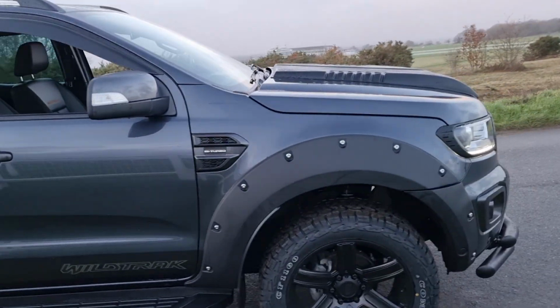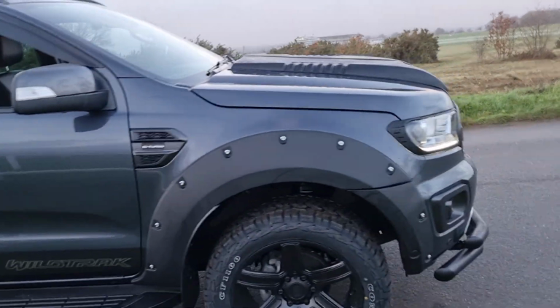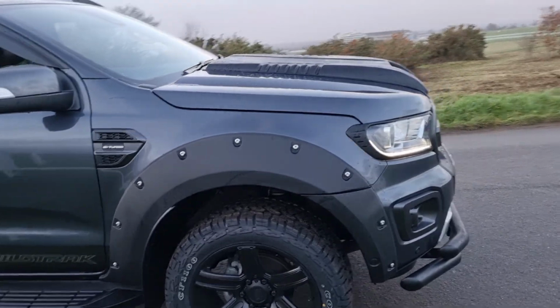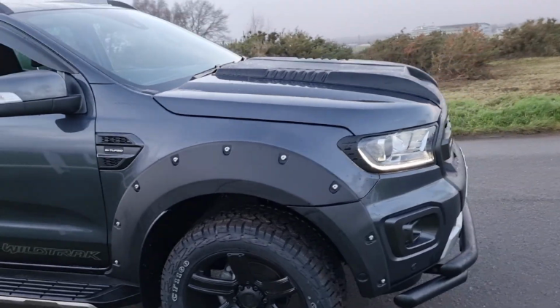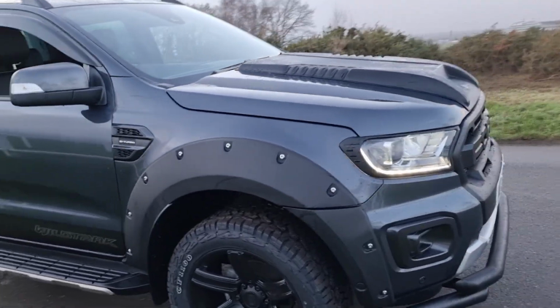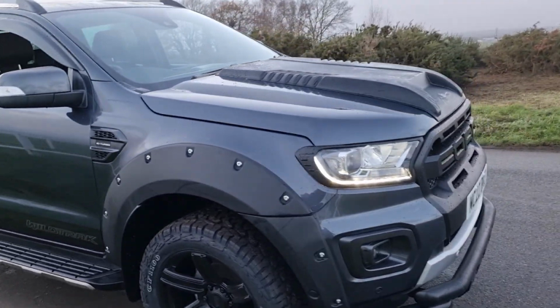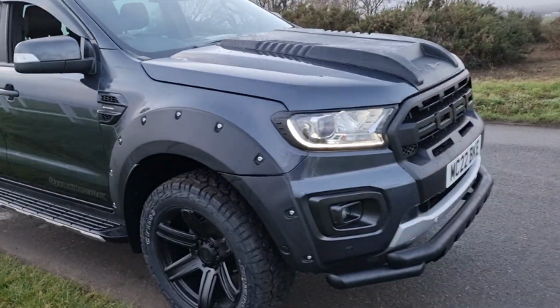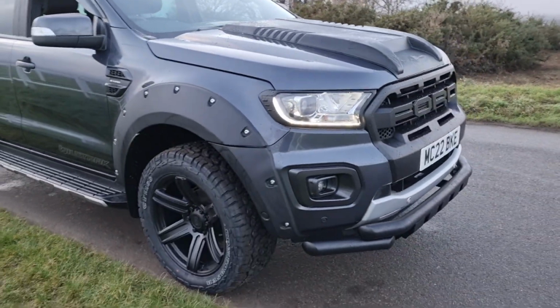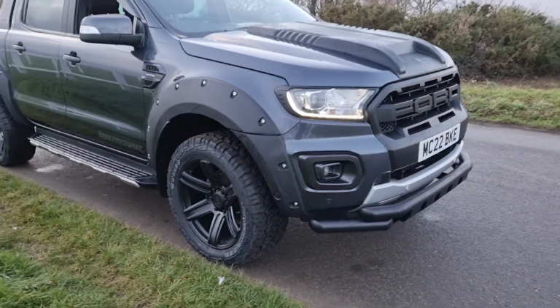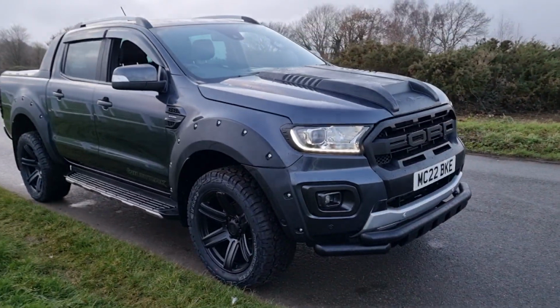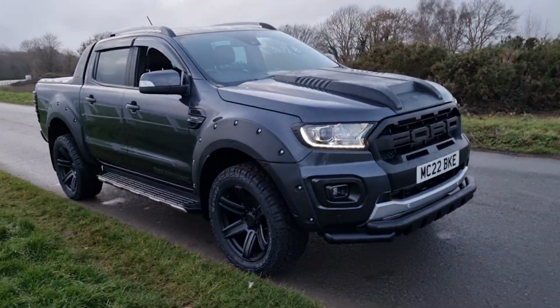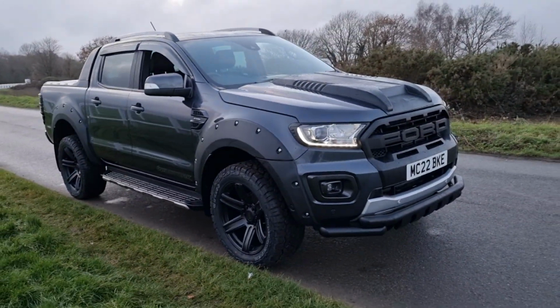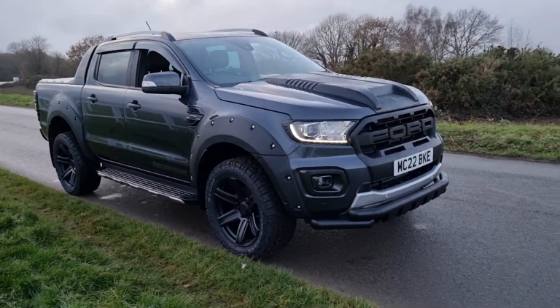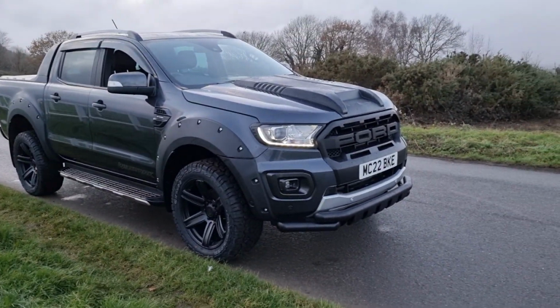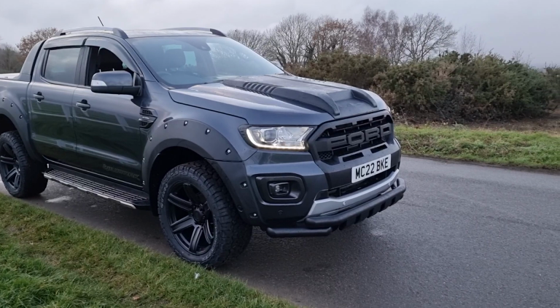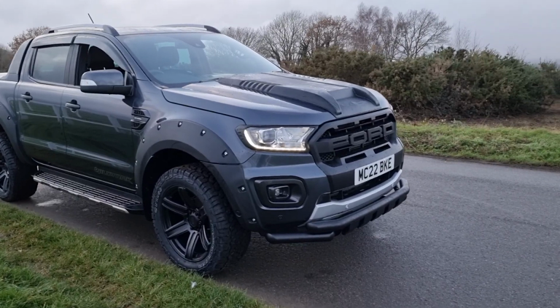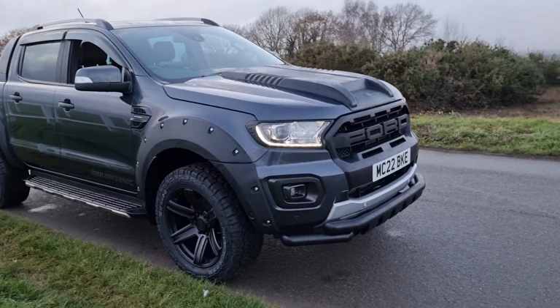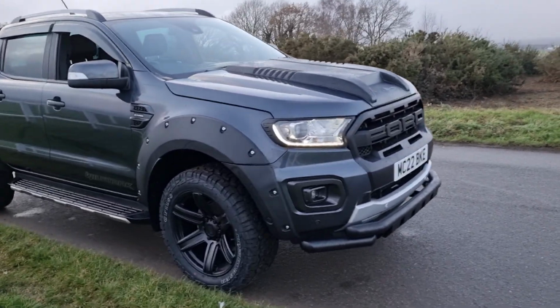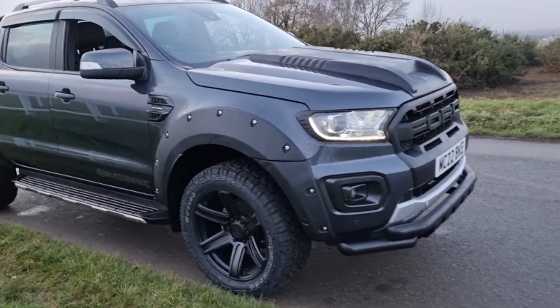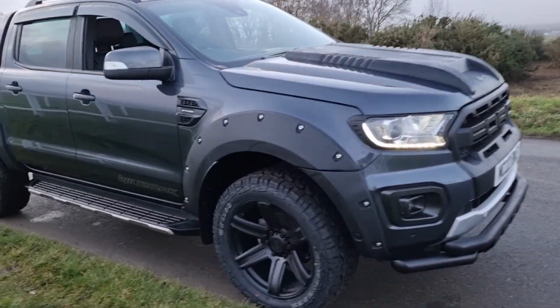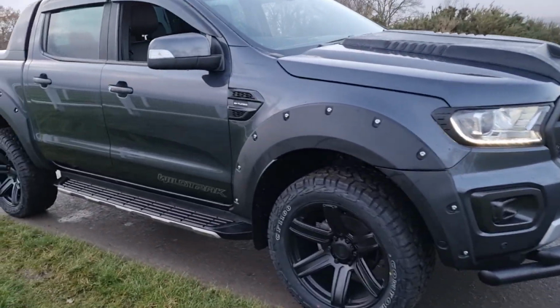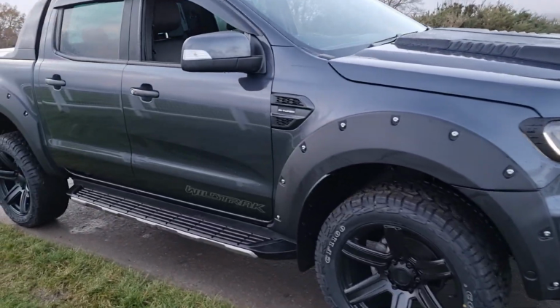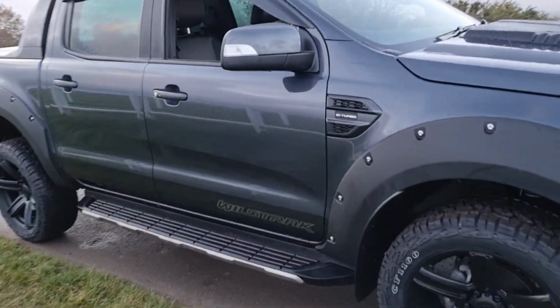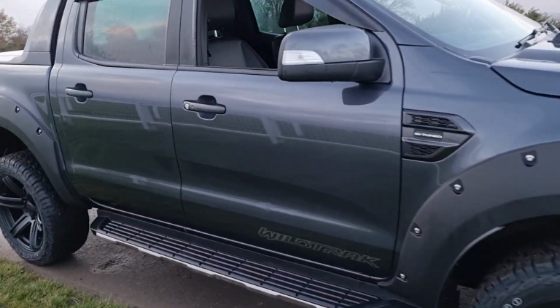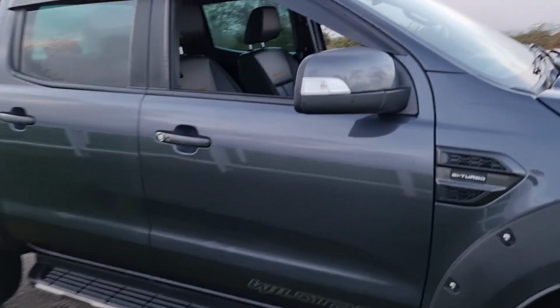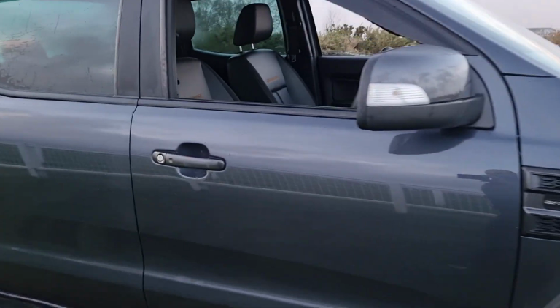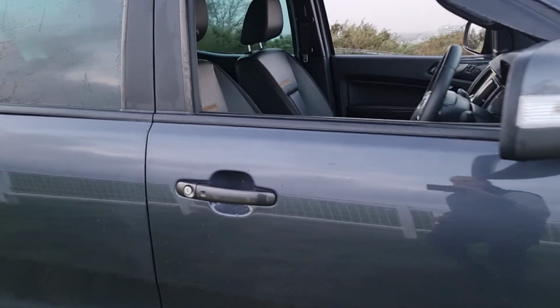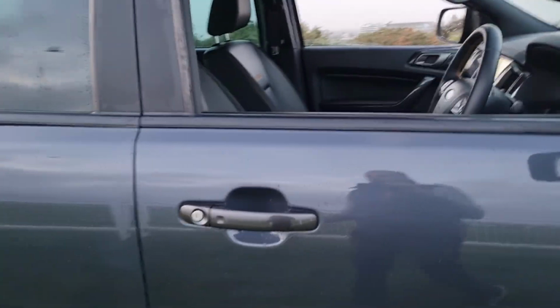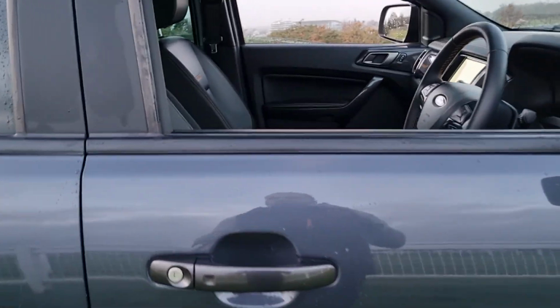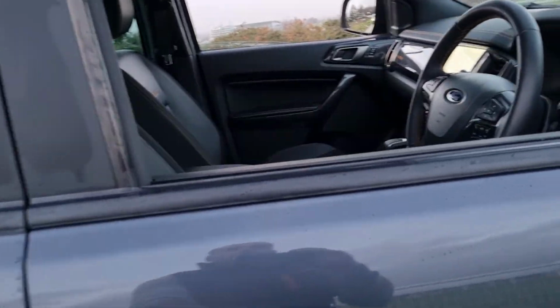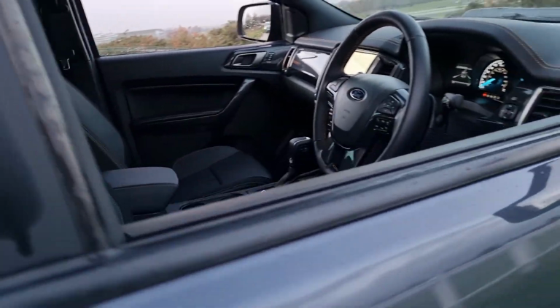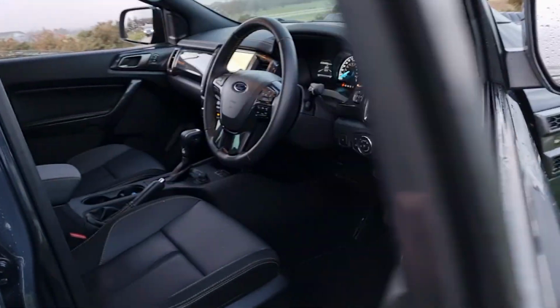This one obviously being the Wildtrak, you've got front and rear parking sensors, you've got a rear camera, LED daytime running lights, it's keyless go so keep the key in your pocket and when you touch the door handle the vehicle unlocks. Just going inside now.